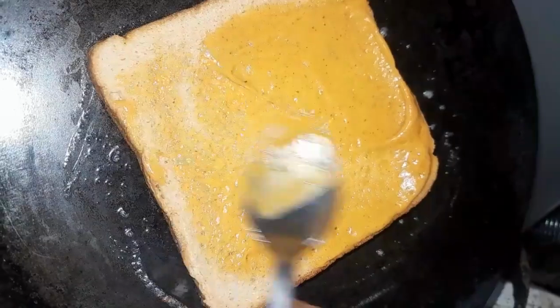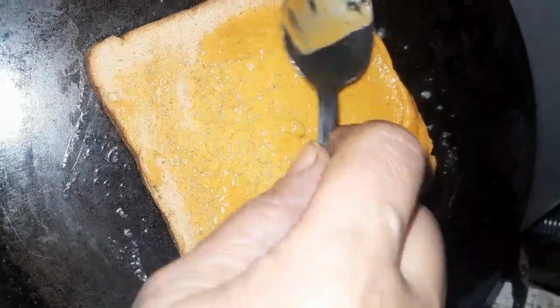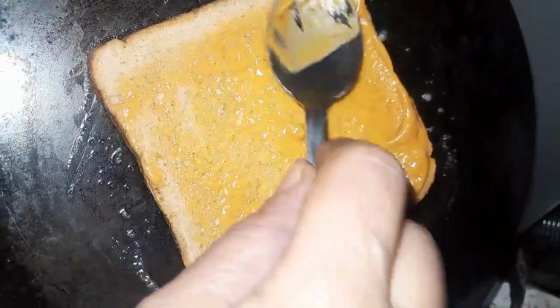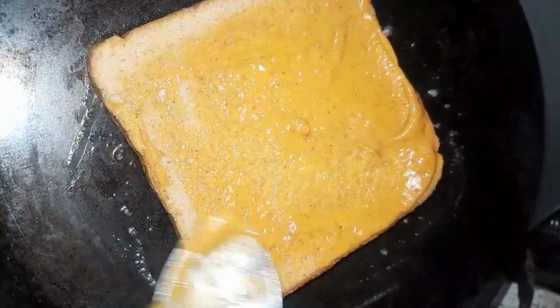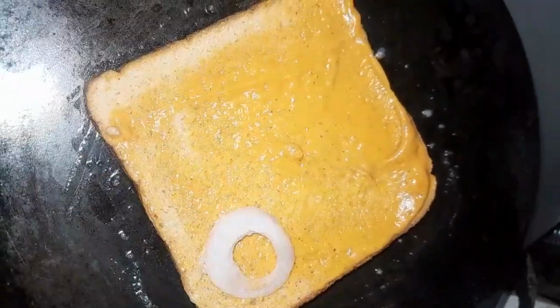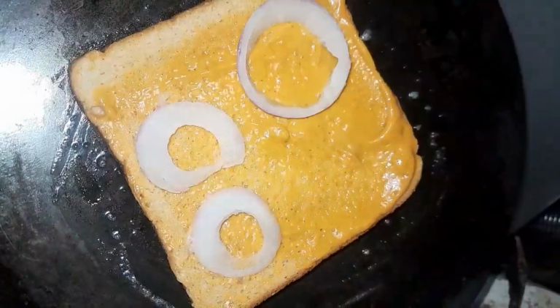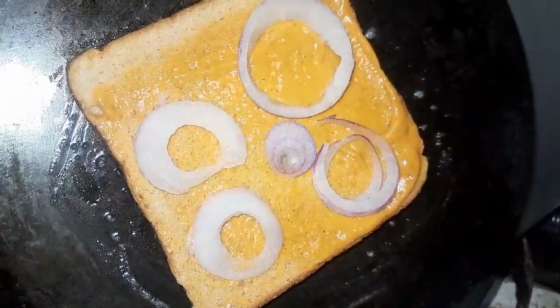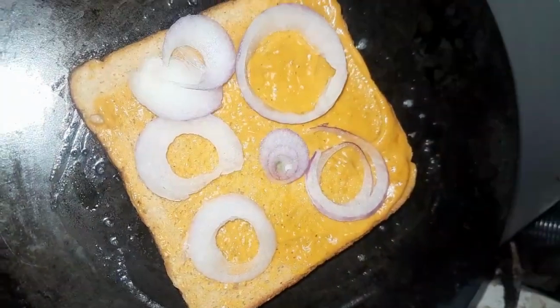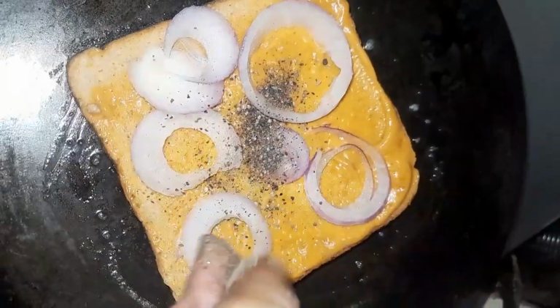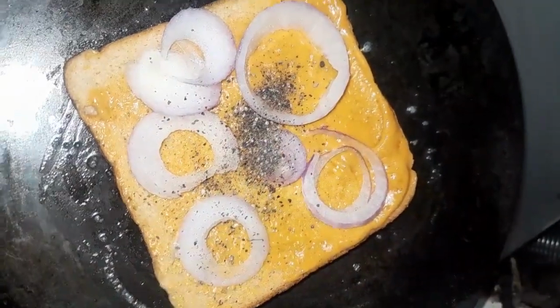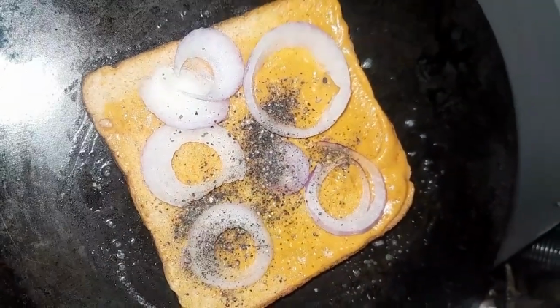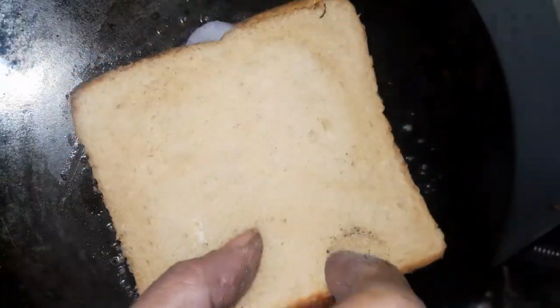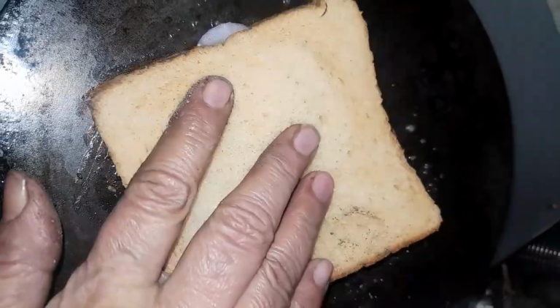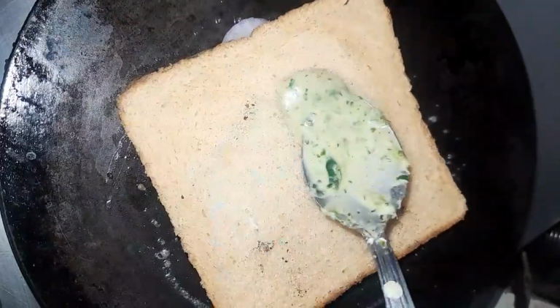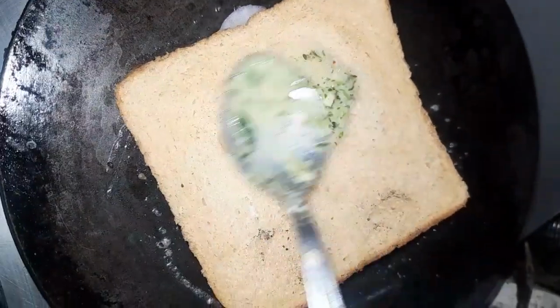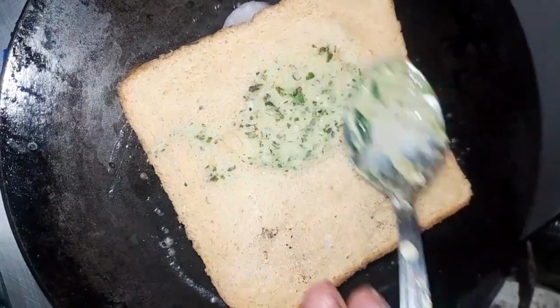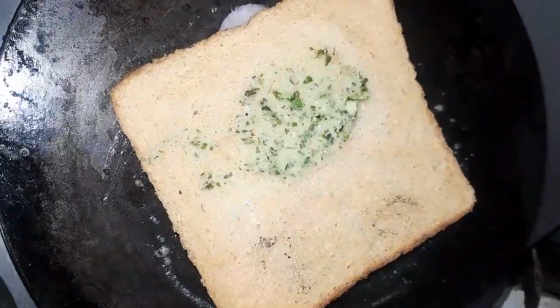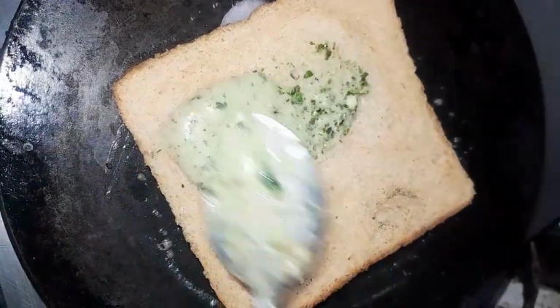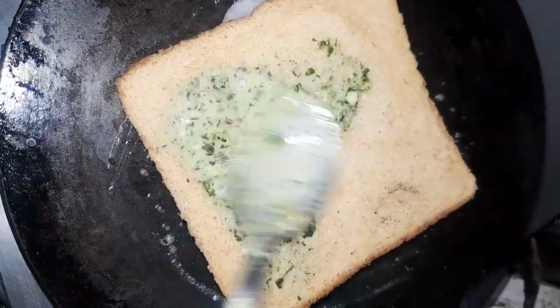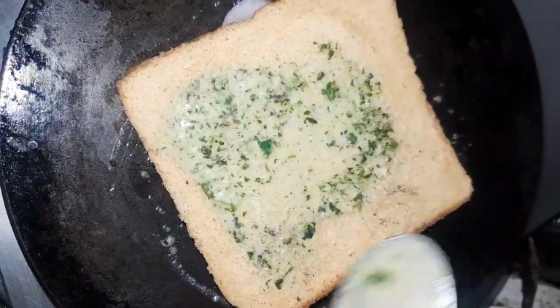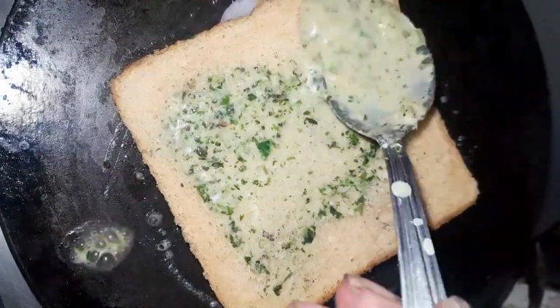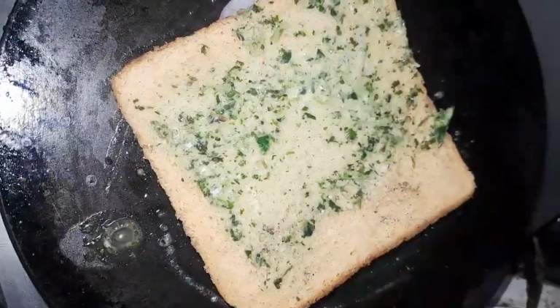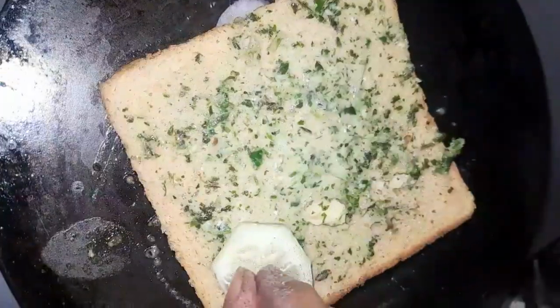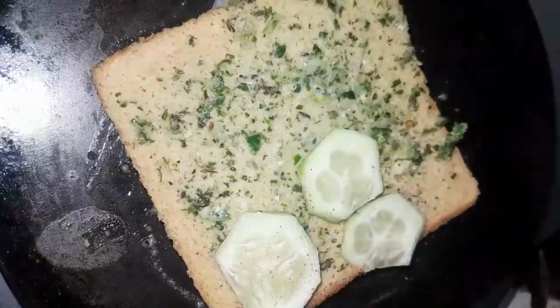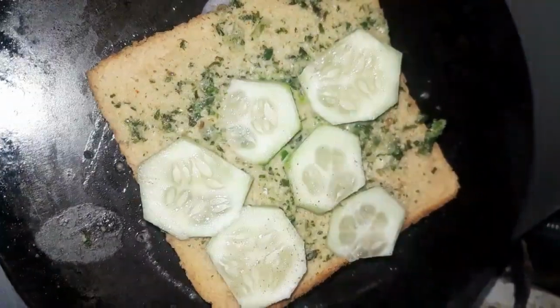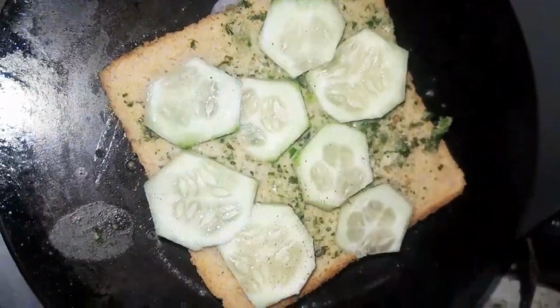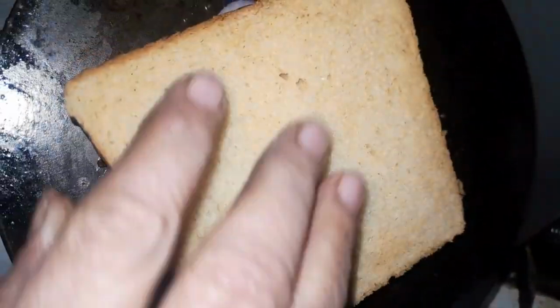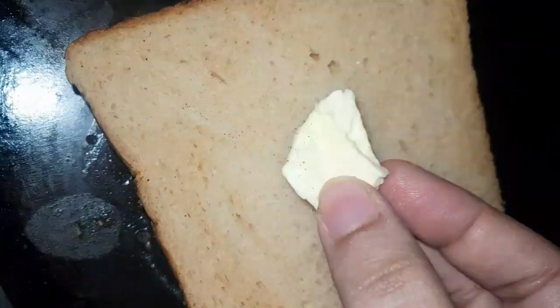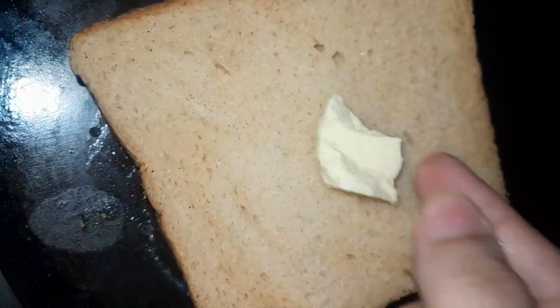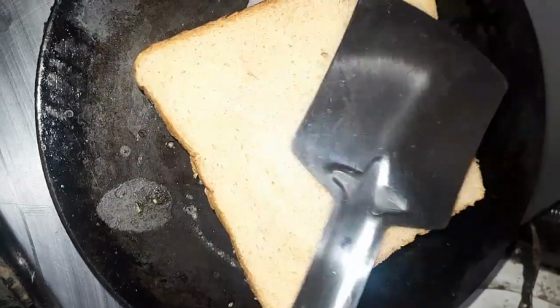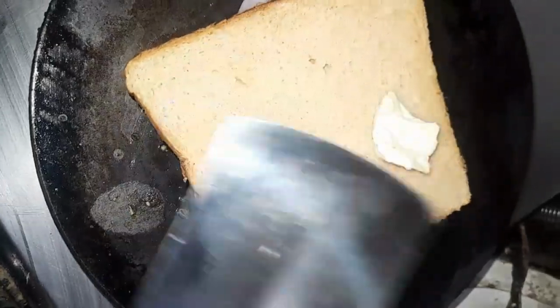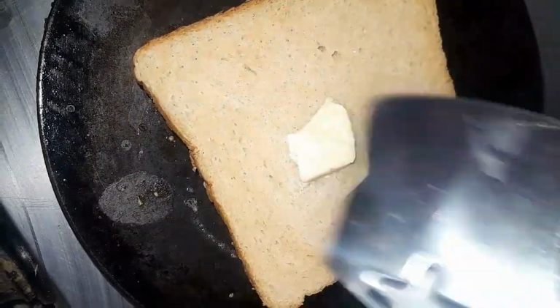Then we will add onion slices and sprinkle black pepper powder. Then we will cover it. Here we have green chutney and cucumber. Then we will cover it.